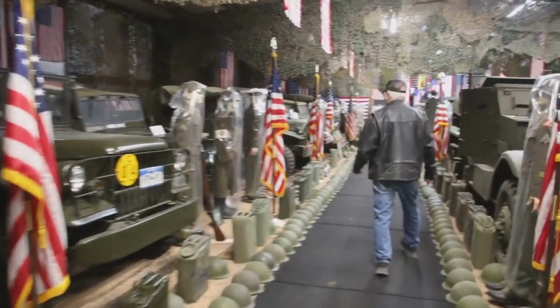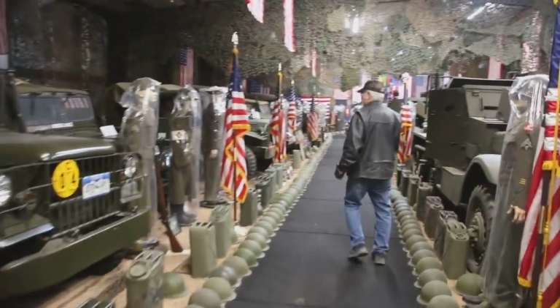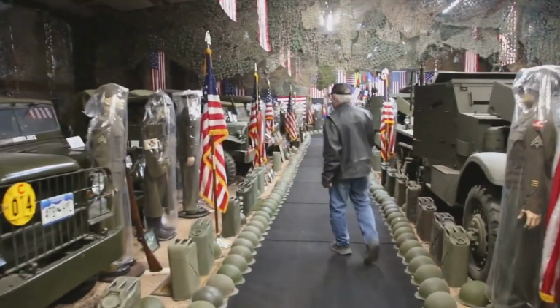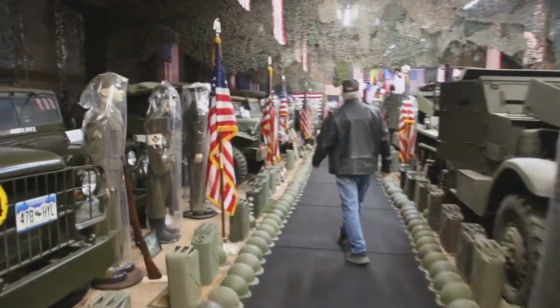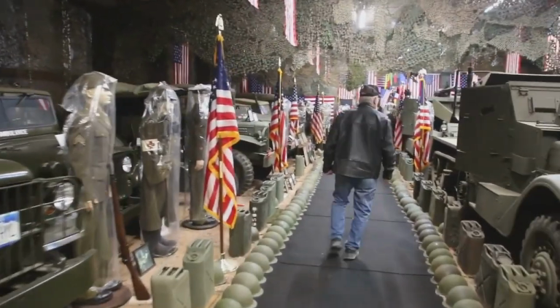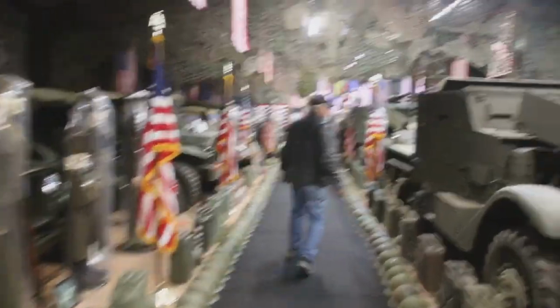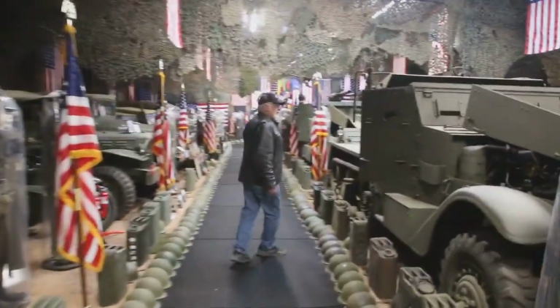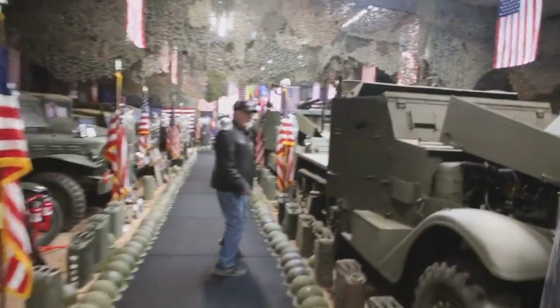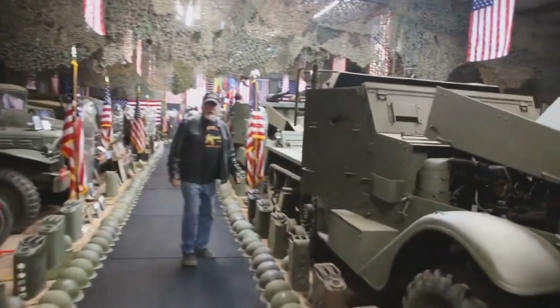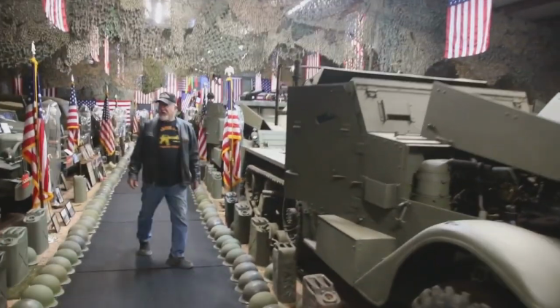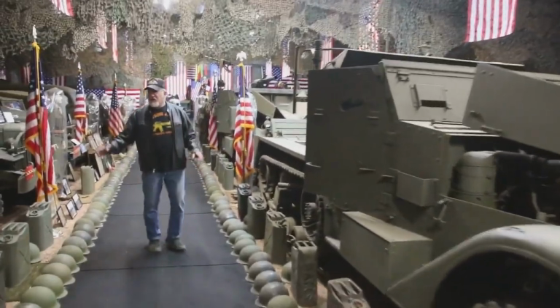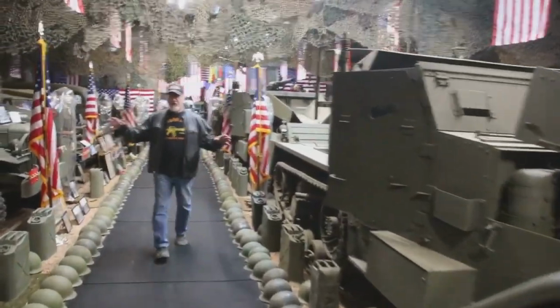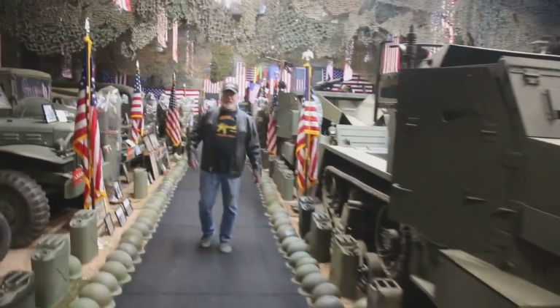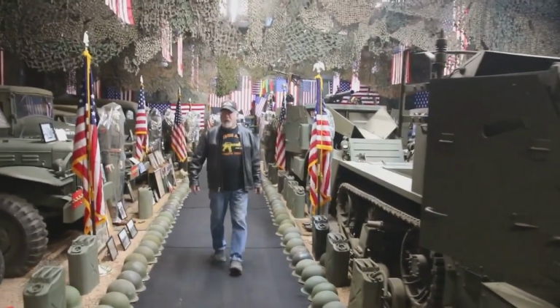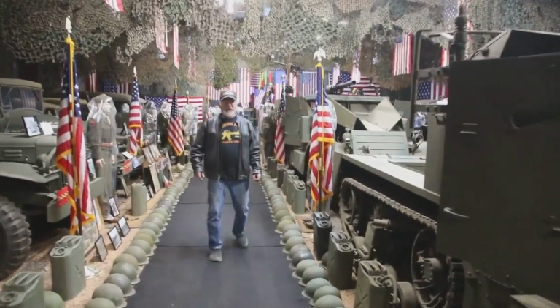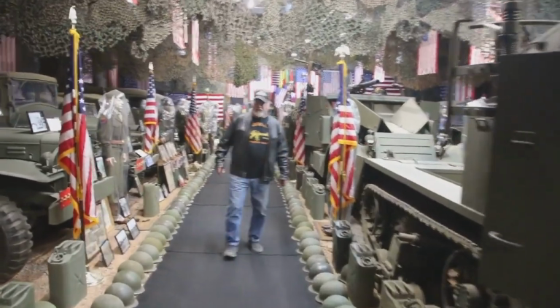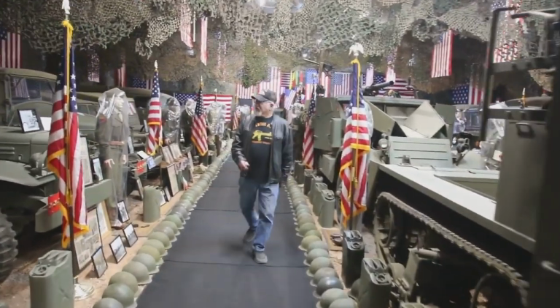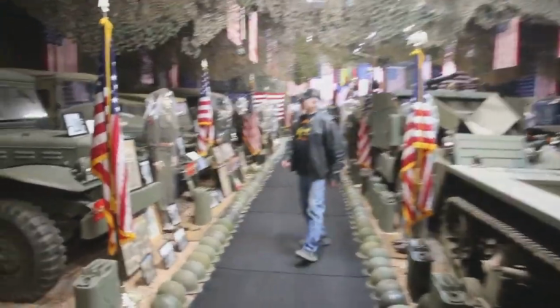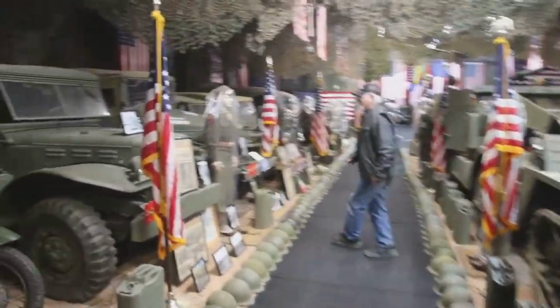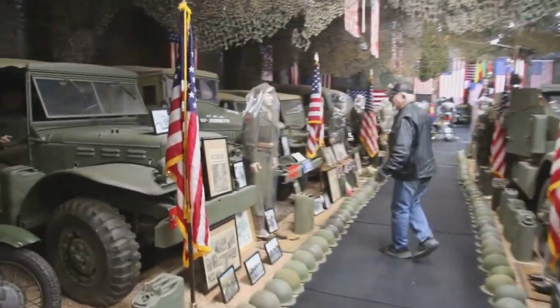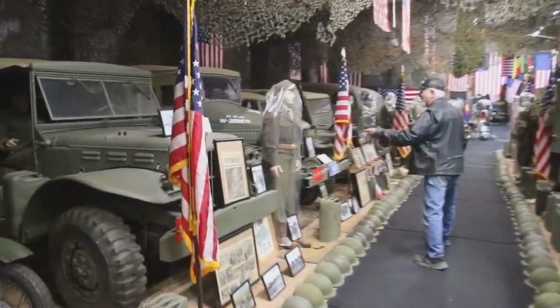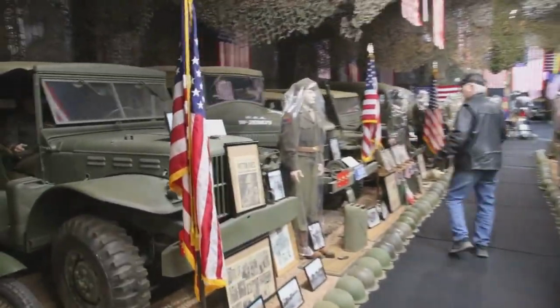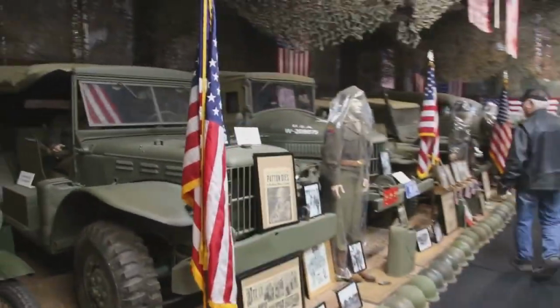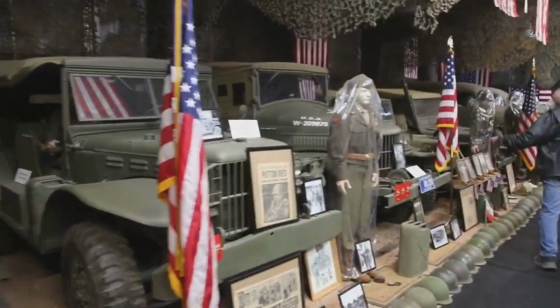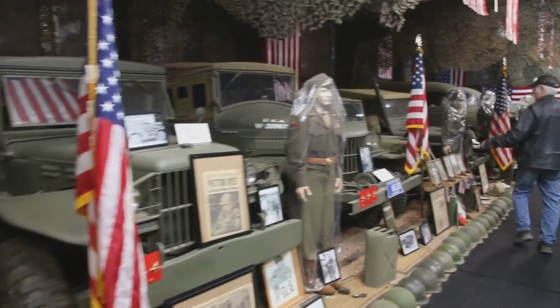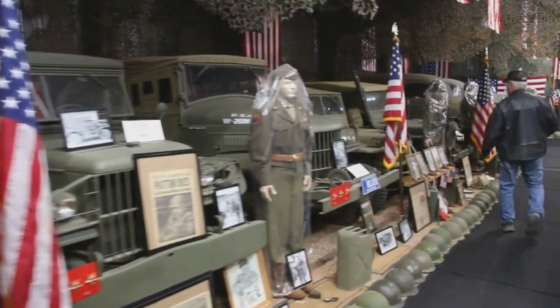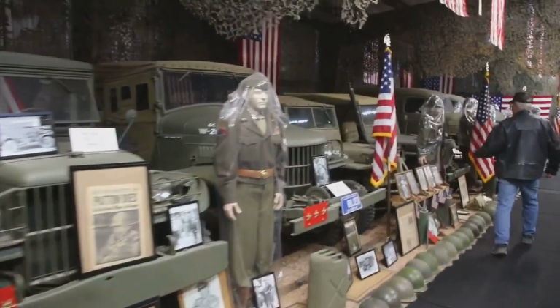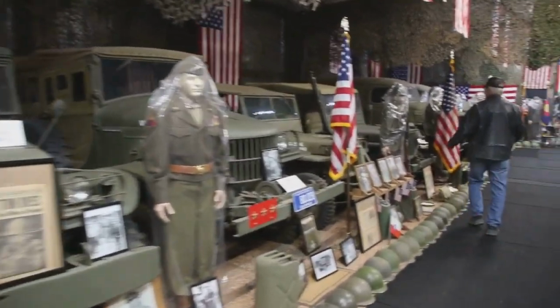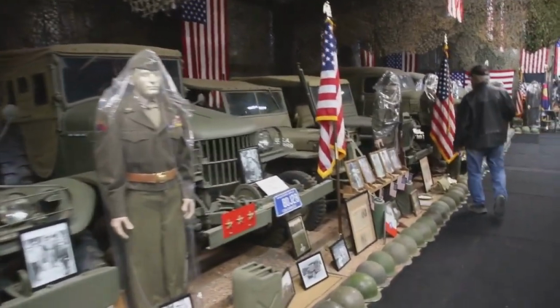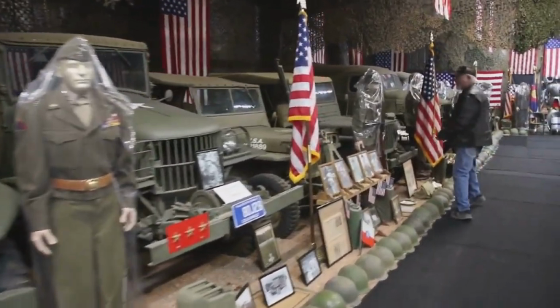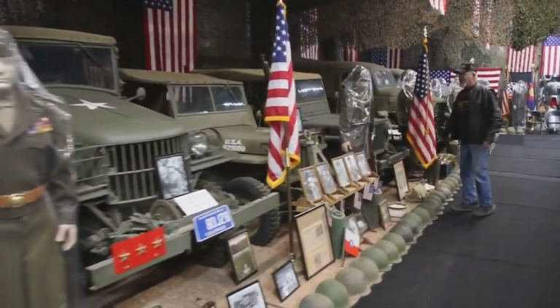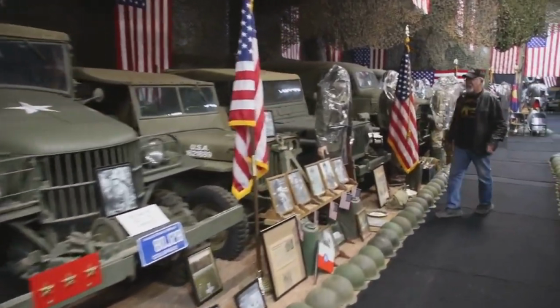No matter where you go in the United States, you're not going to see a better setup than what I've set up here. Over here we got the command cars — we got the half-ton, the three-quarter, and we got all the Jeeps. I've got about 28 Jeeps.